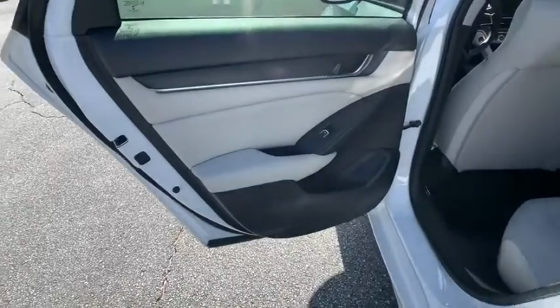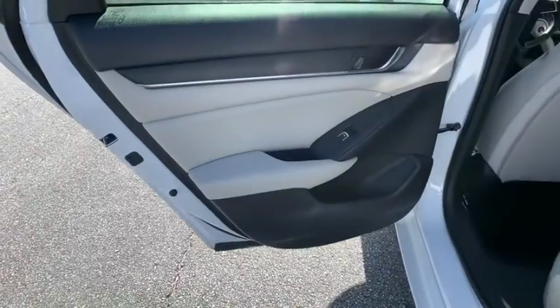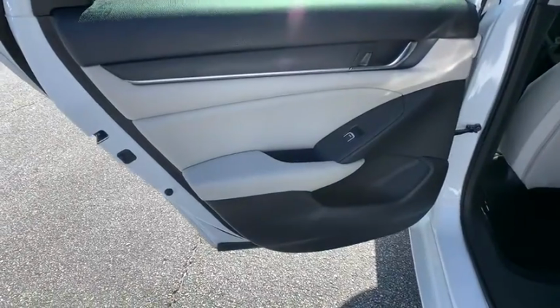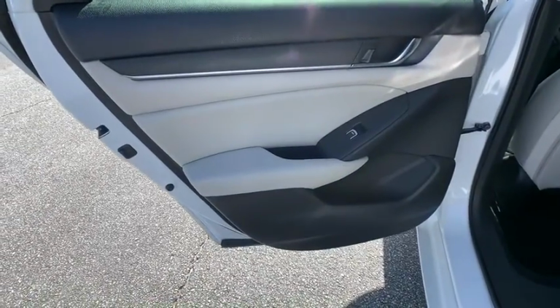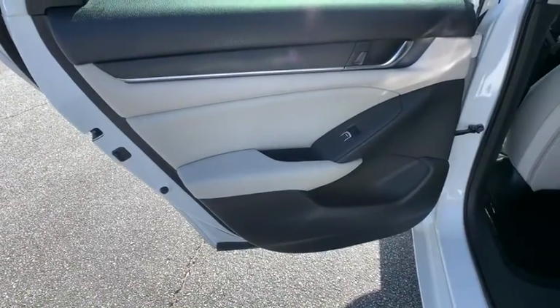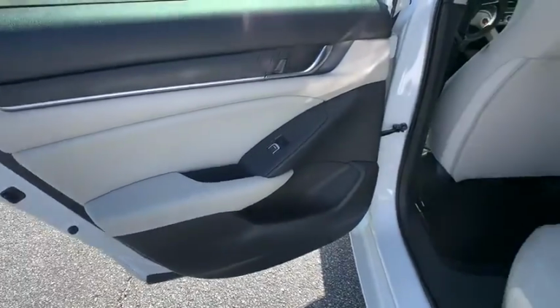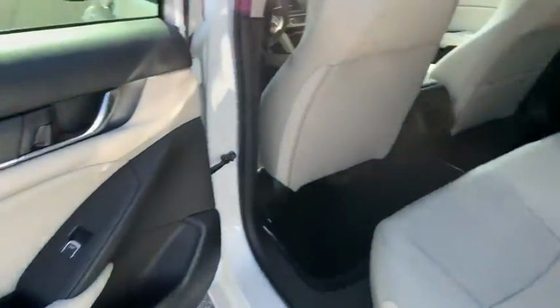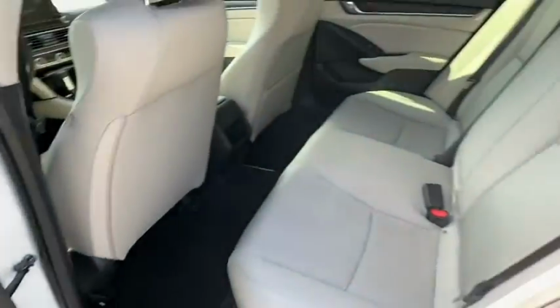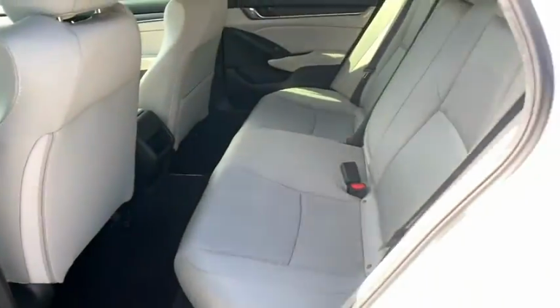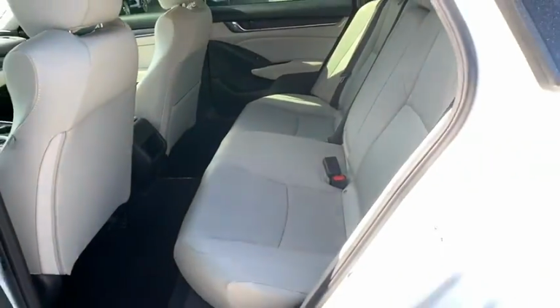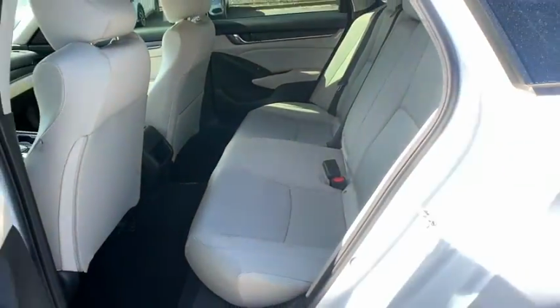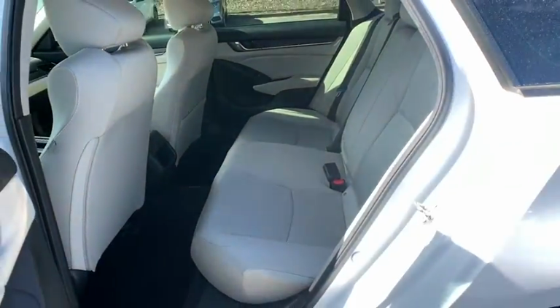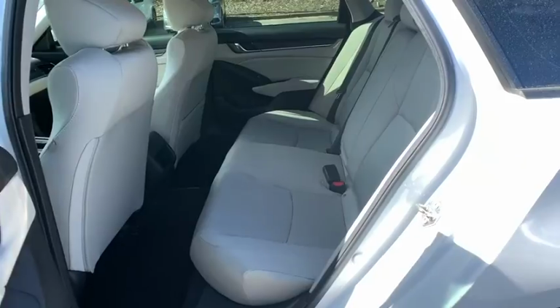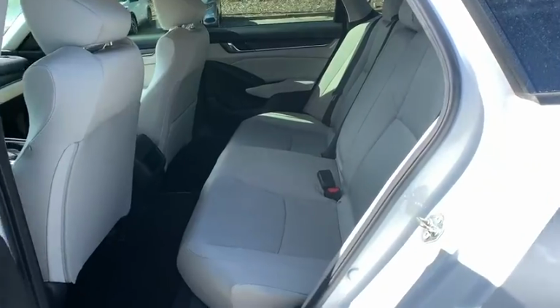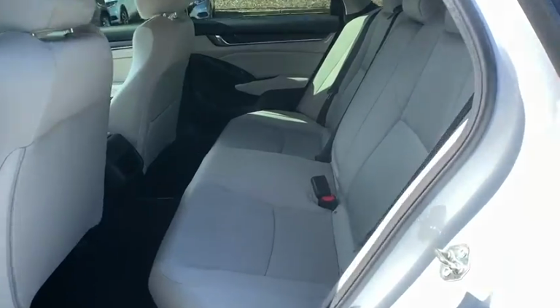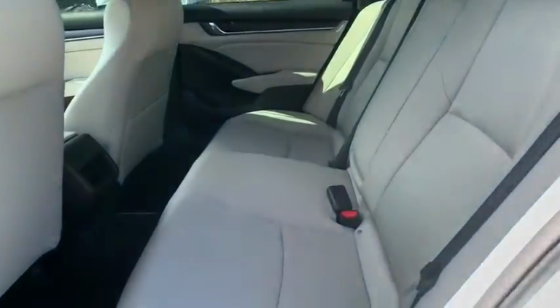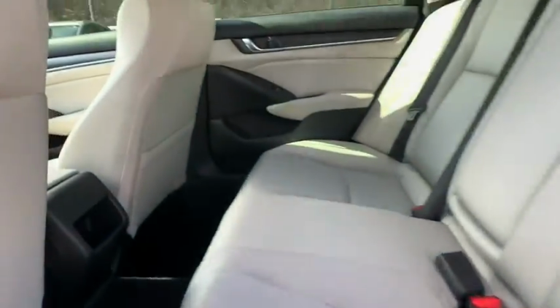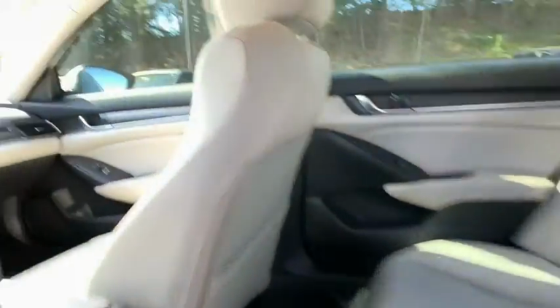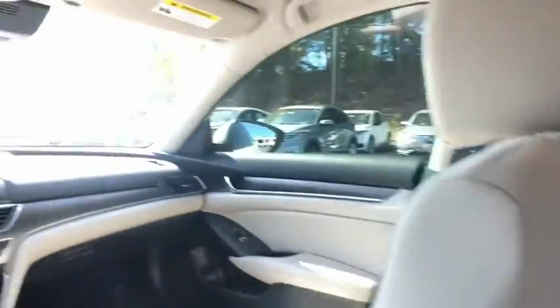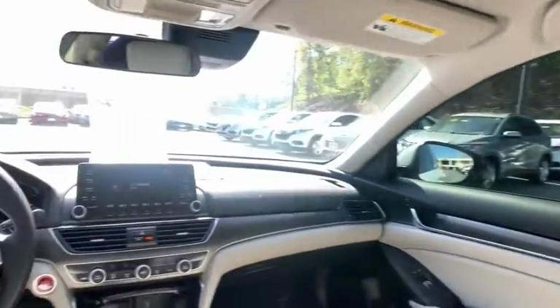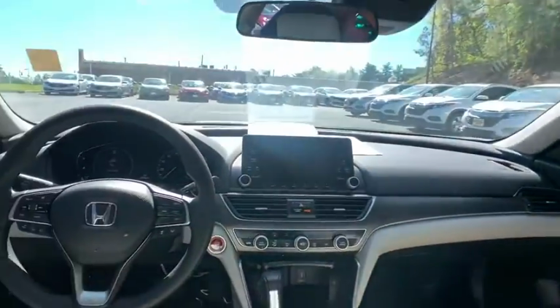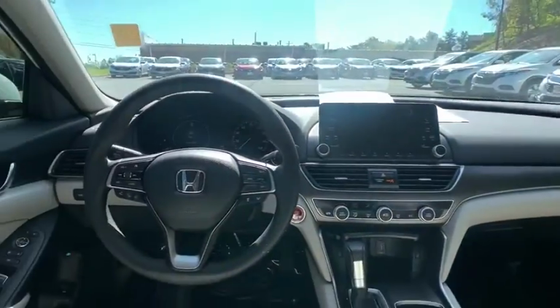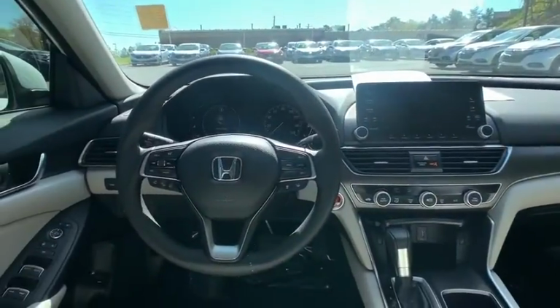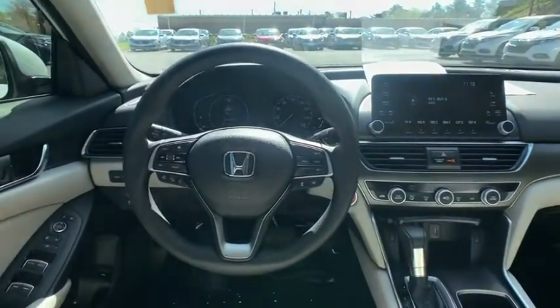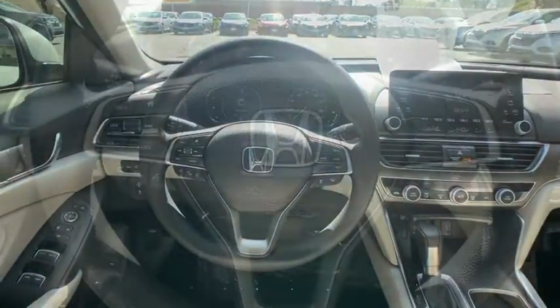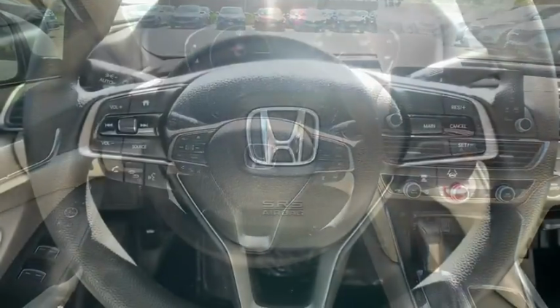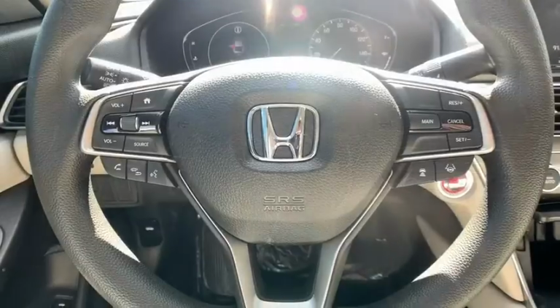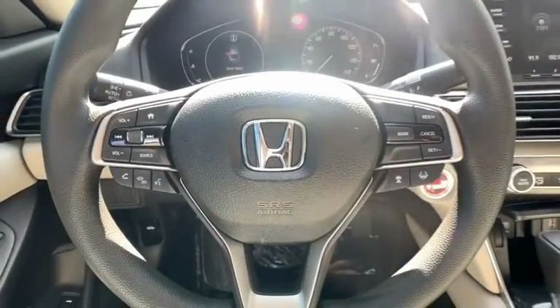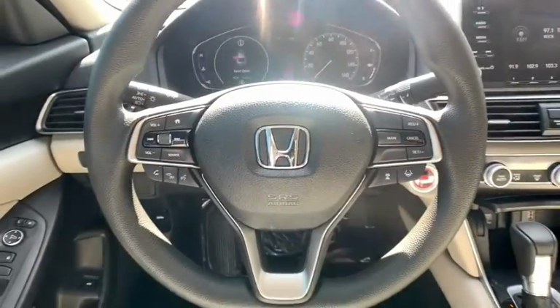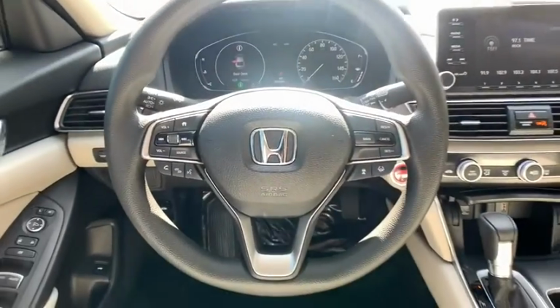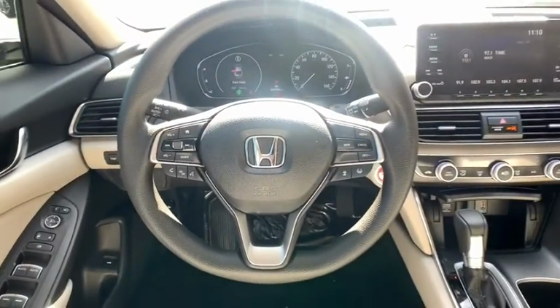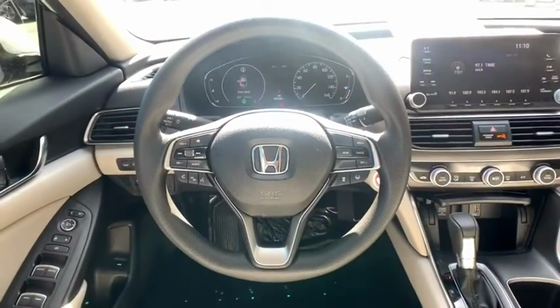Aluminum wheels, floor mats, cruise control, front wheel drive, climate control, rear defrost, AM FM stereo radio. If you like it online, you'll love it in your driveway. Take it for a spin today.